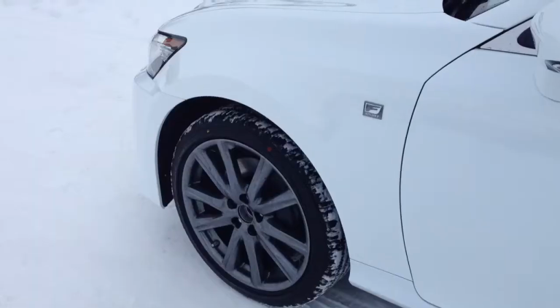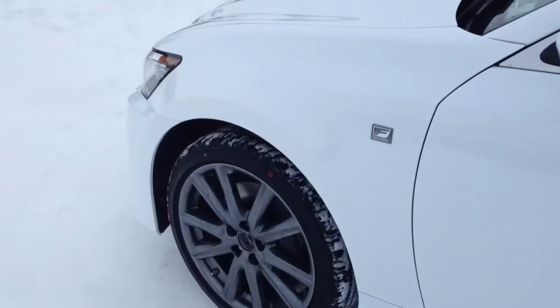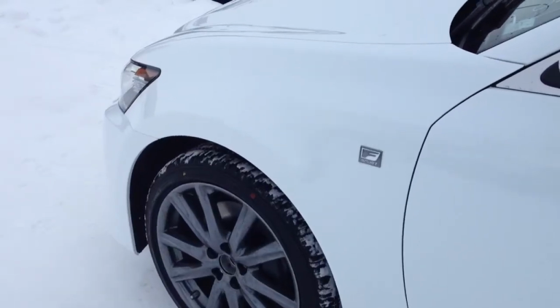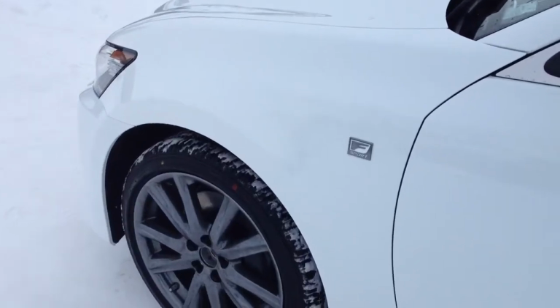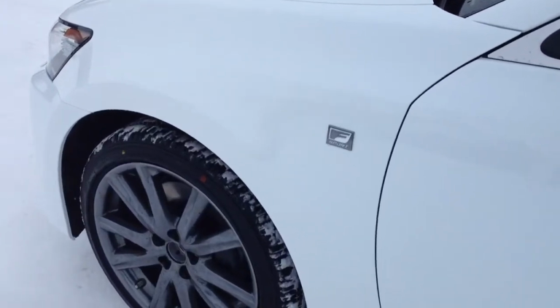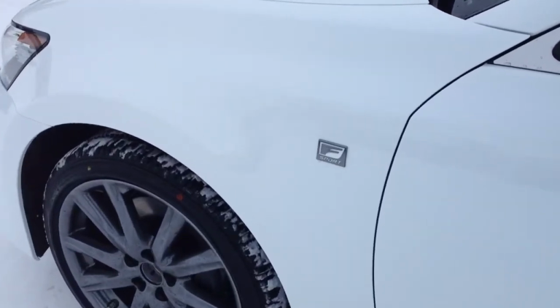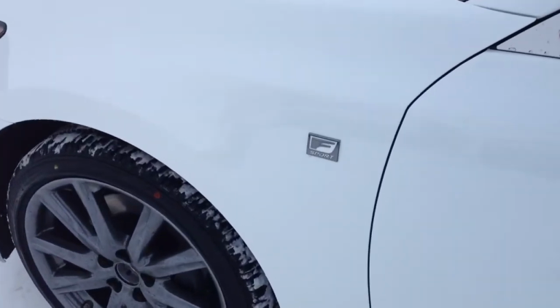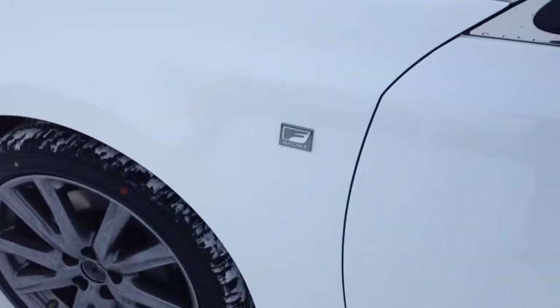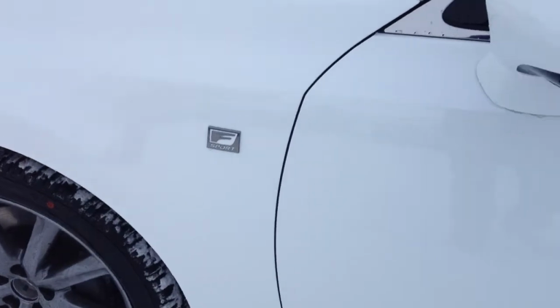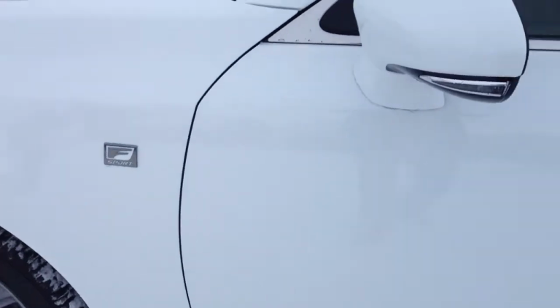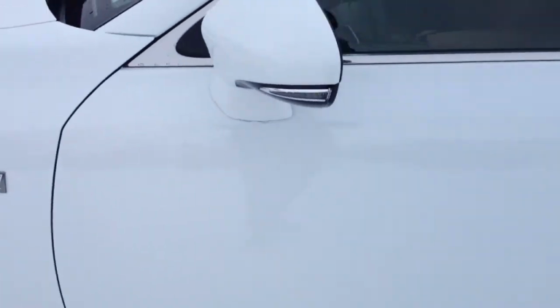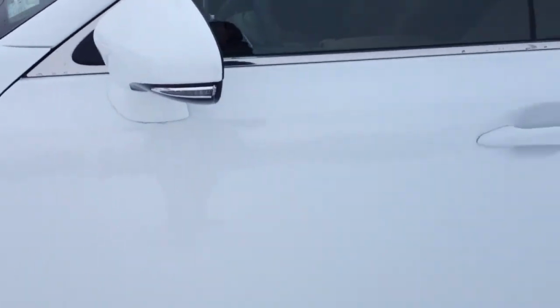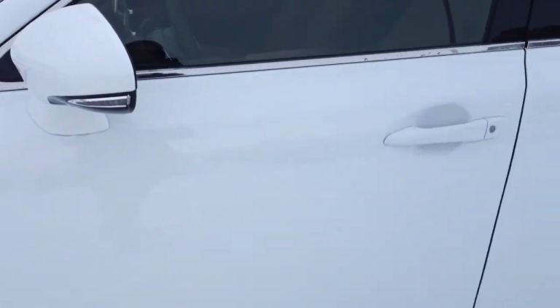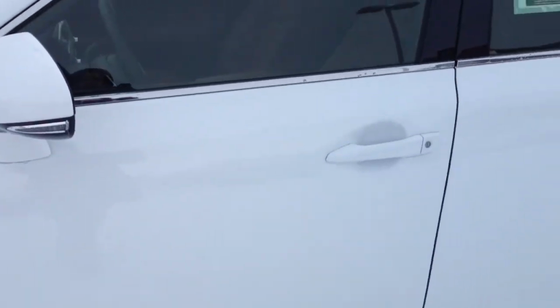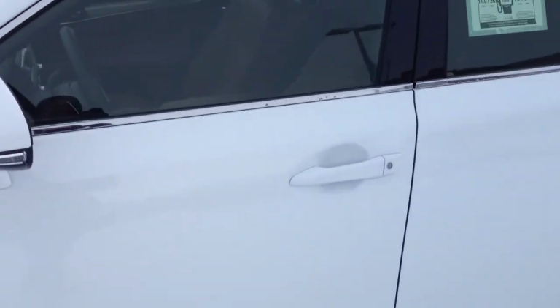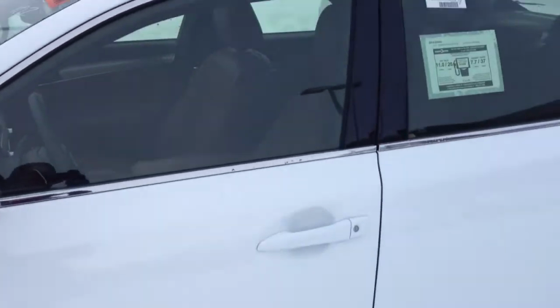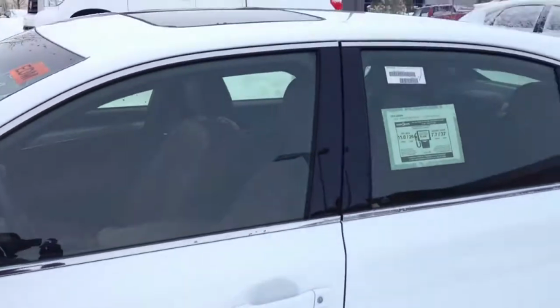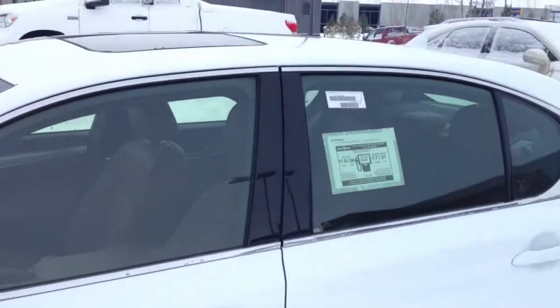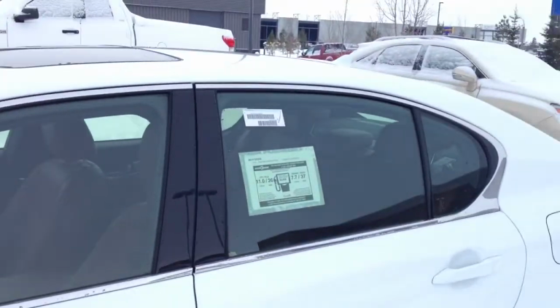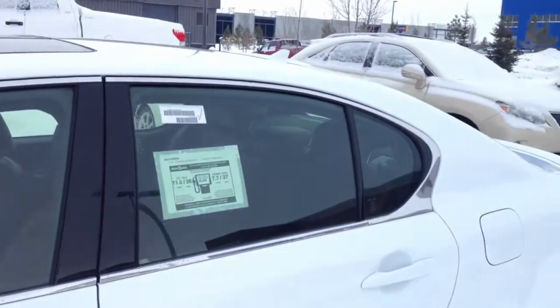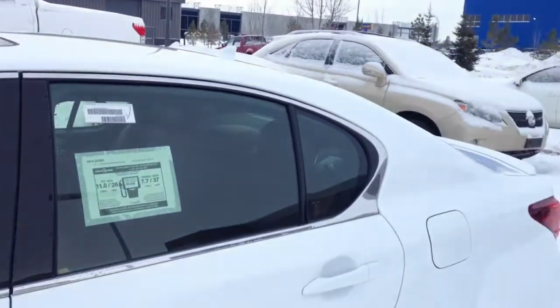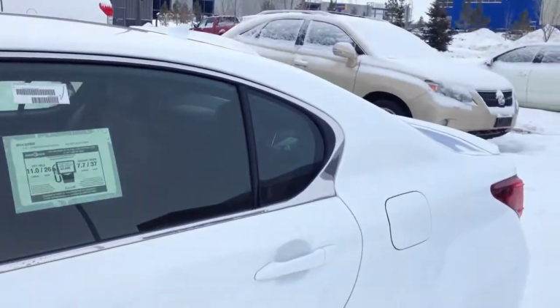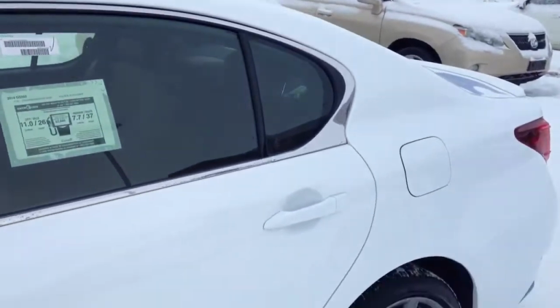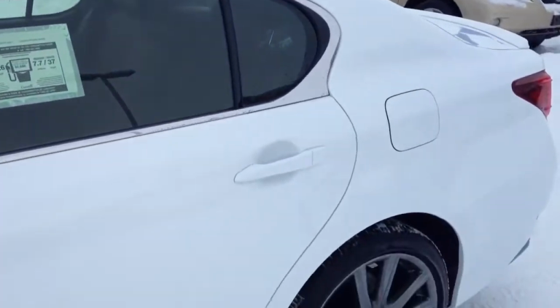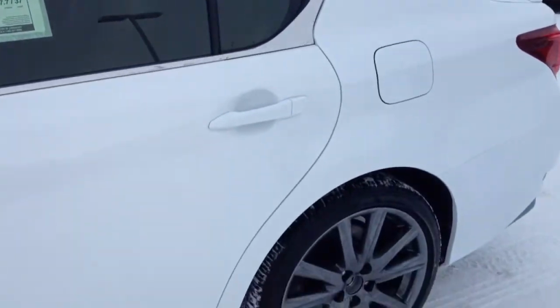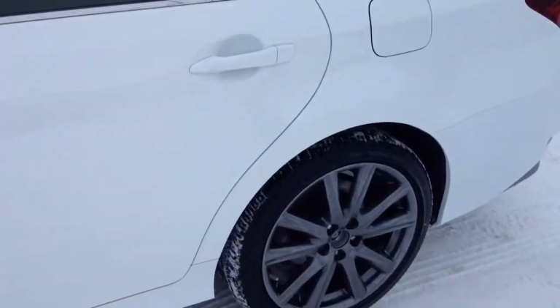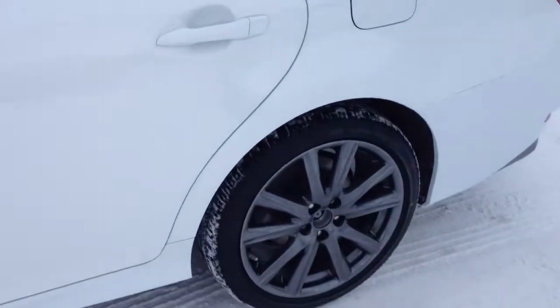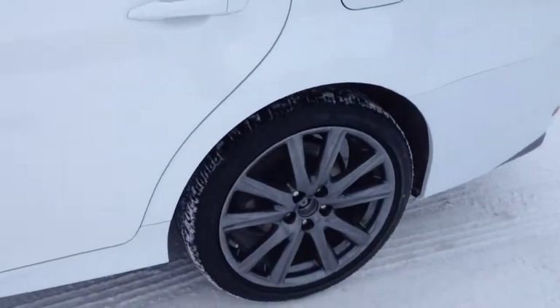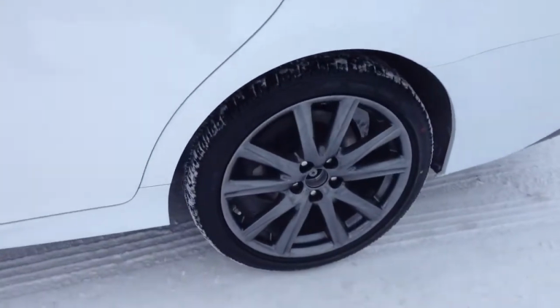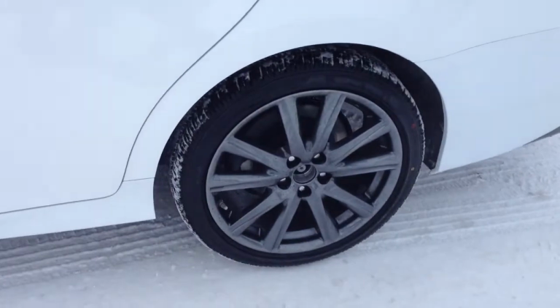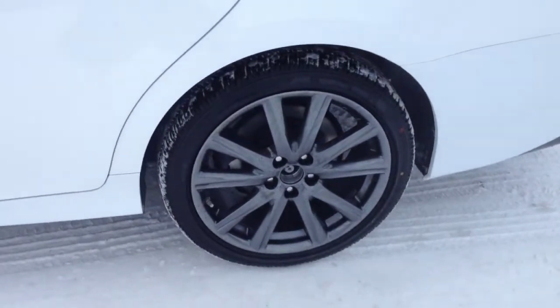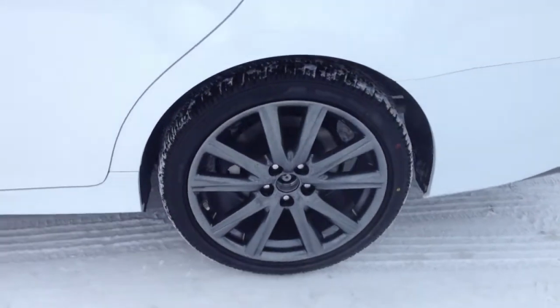You have your F-Sport logo, key locker prevention, keyless entry, 19-inch alloy wheels, and Michelin stone tires with wheel locks.